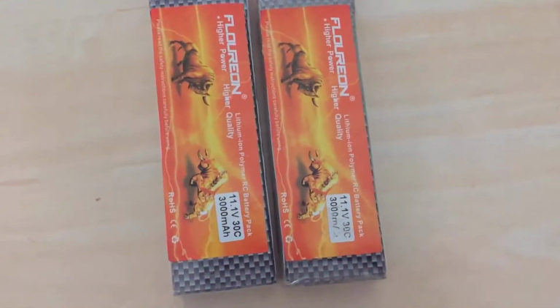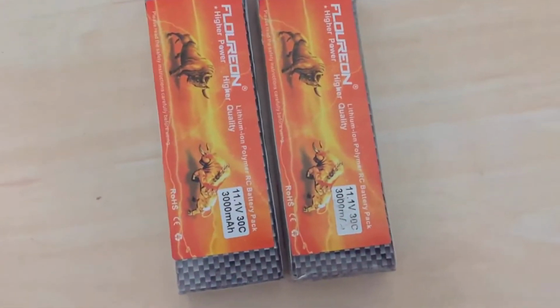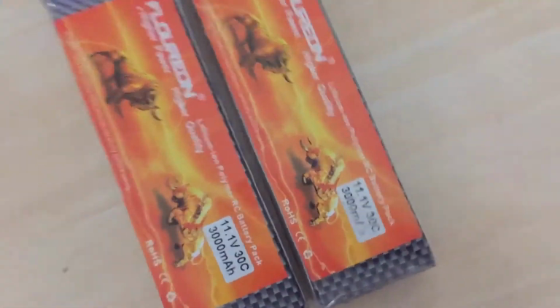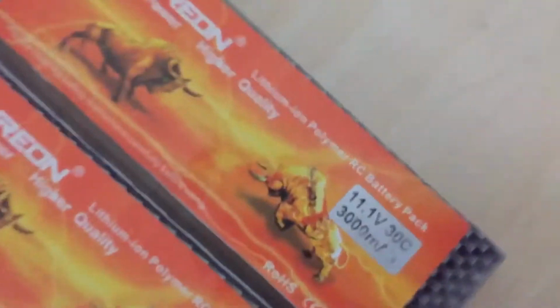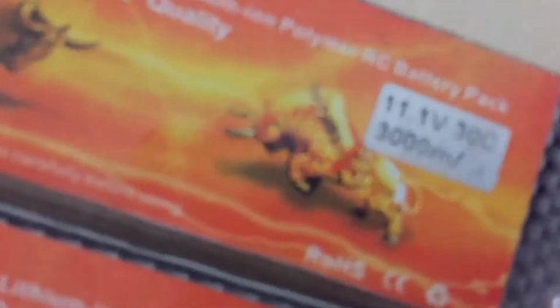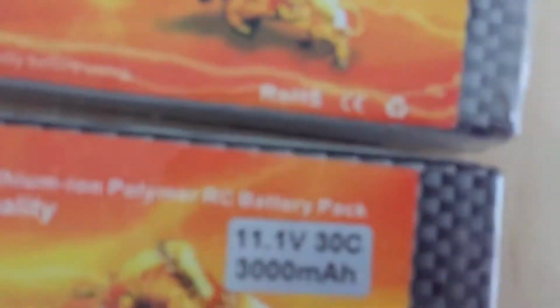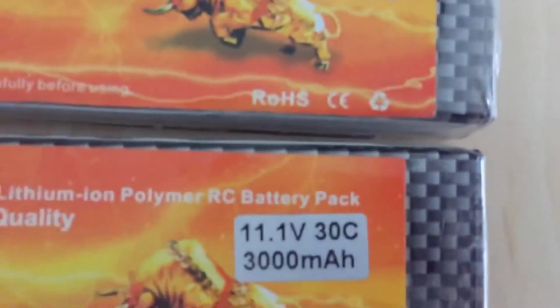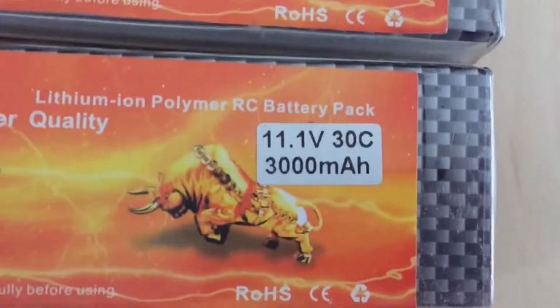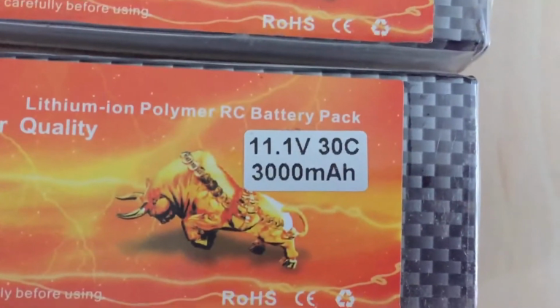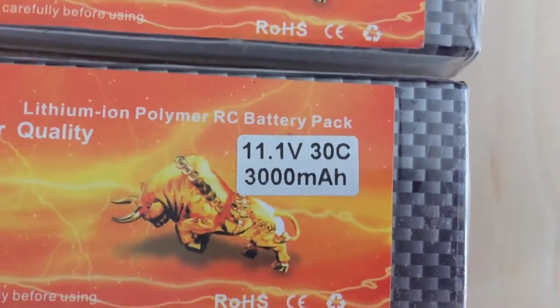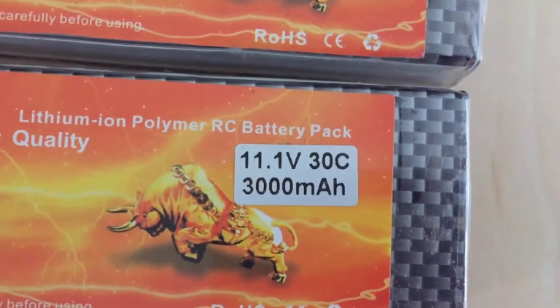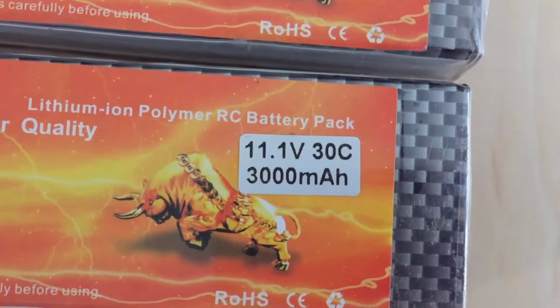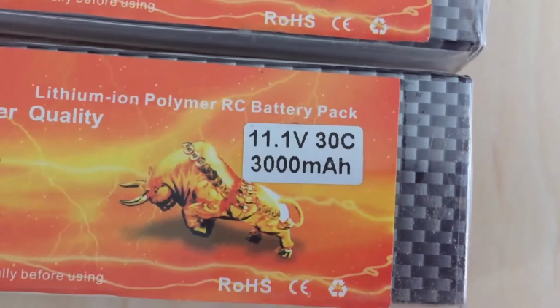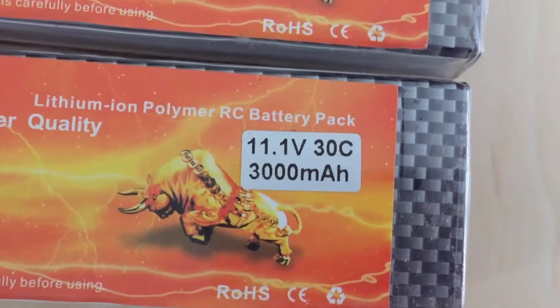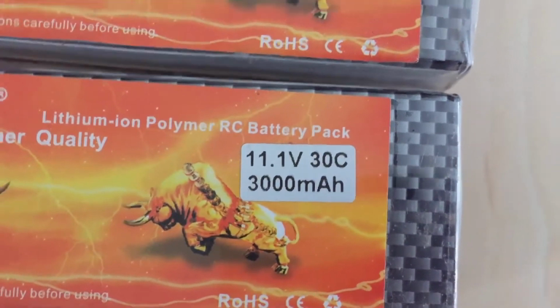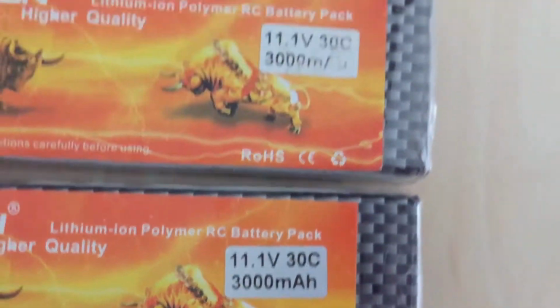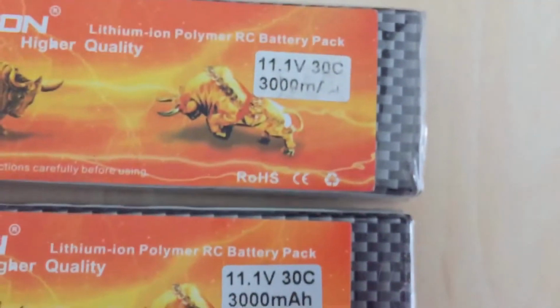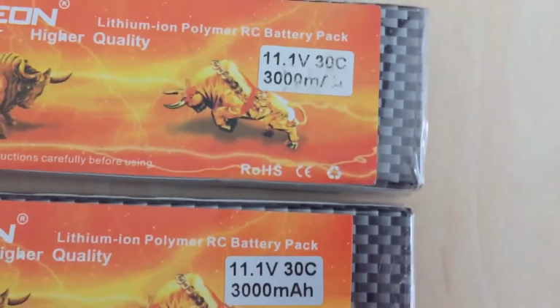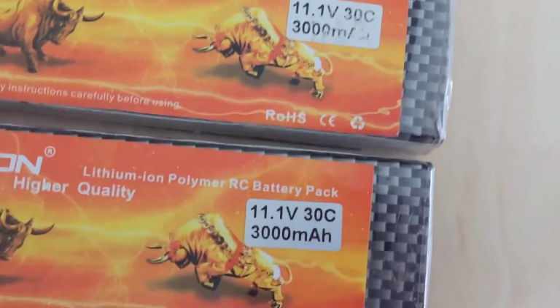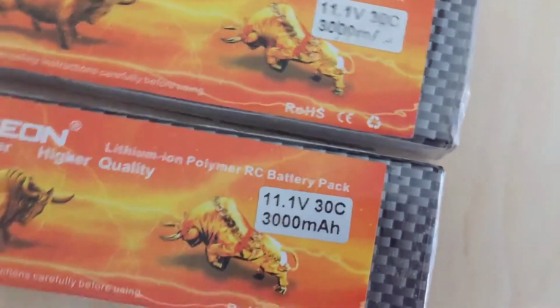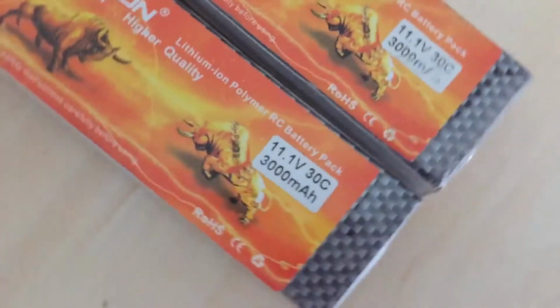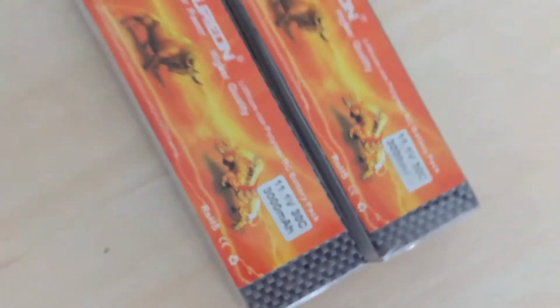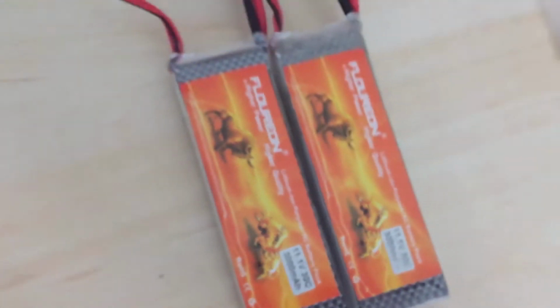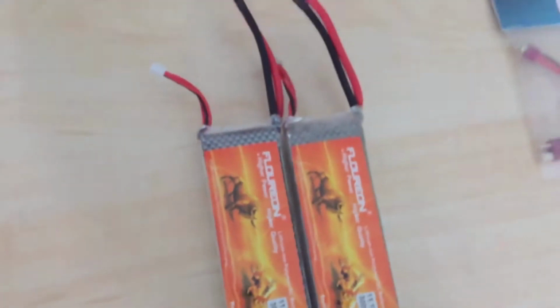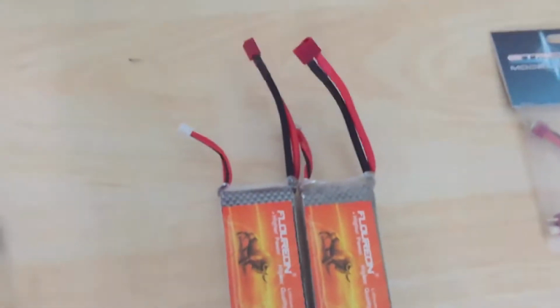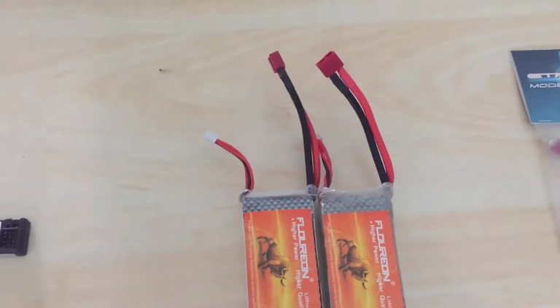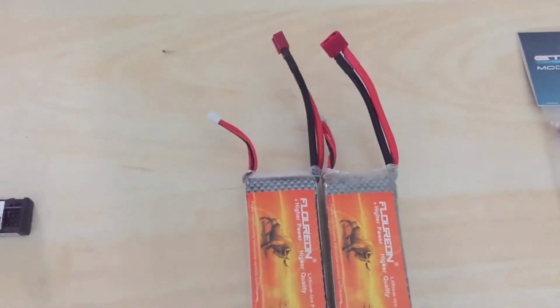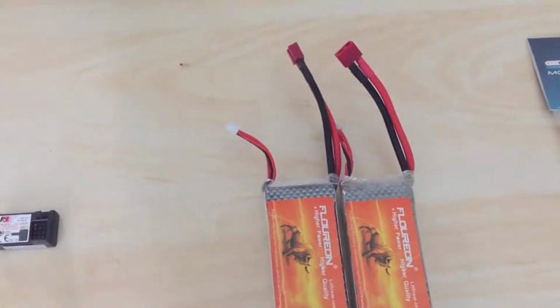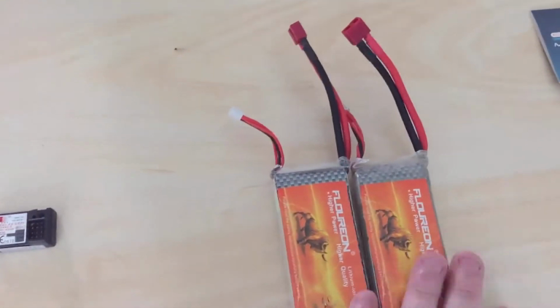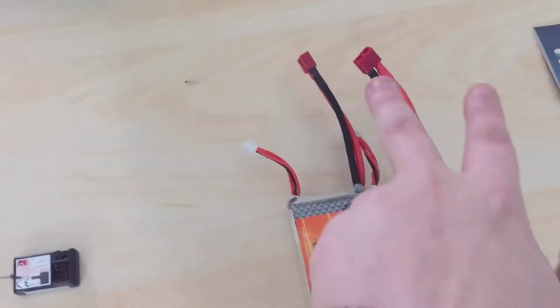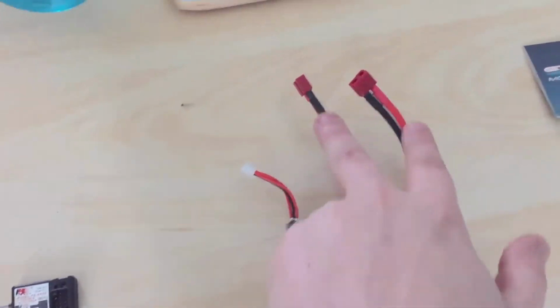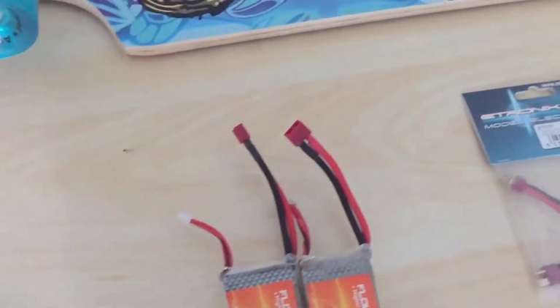Your batteries — even though they're only 3,000 milliamp and only 11.1 volts — put them in series, that gives me 22 volts. That's not majorly the problem.